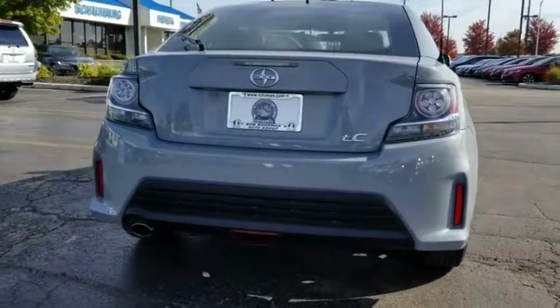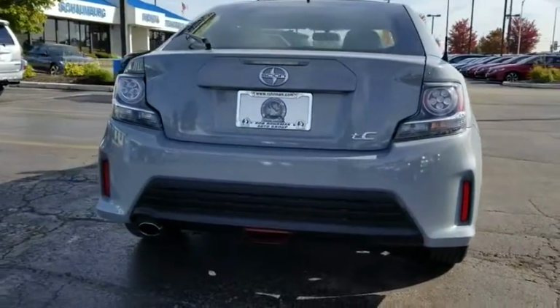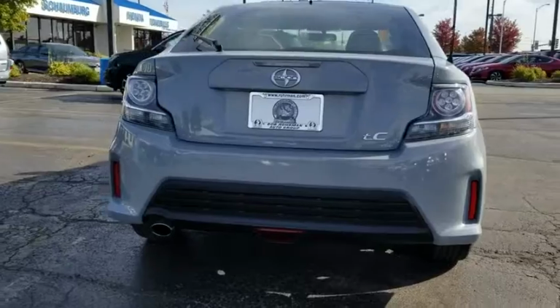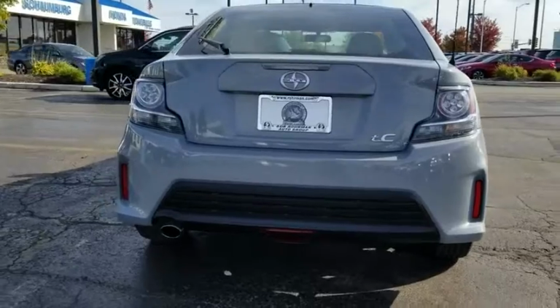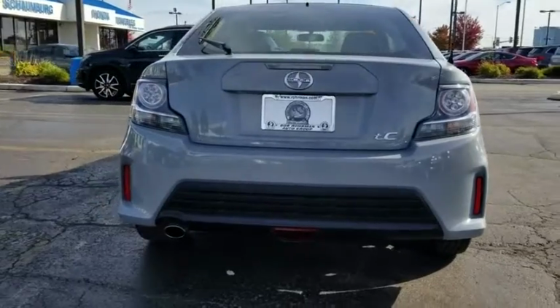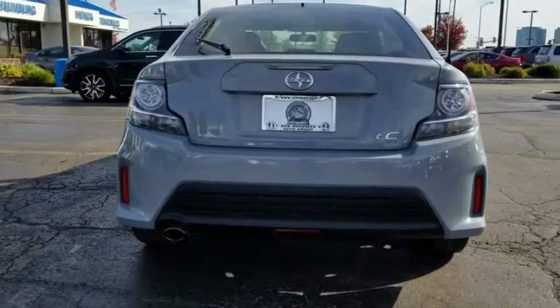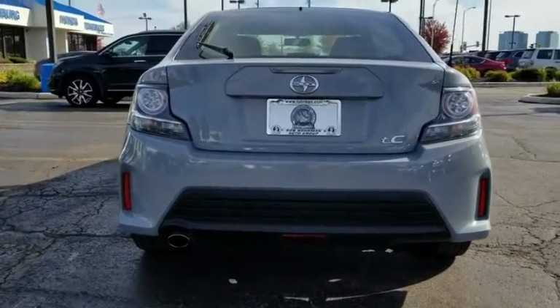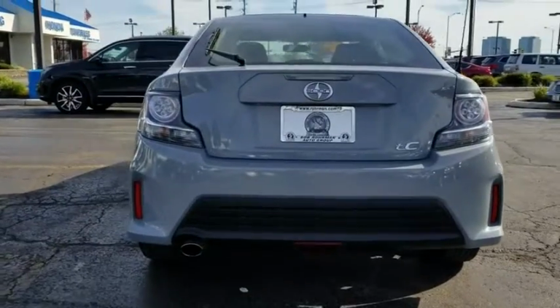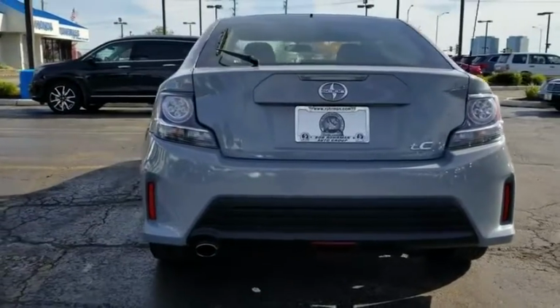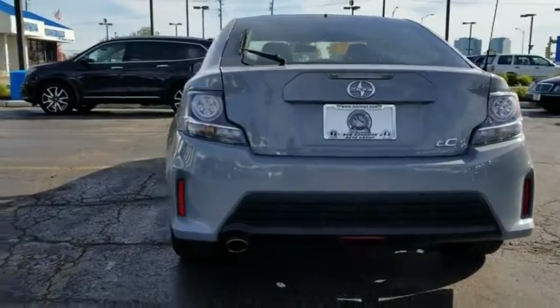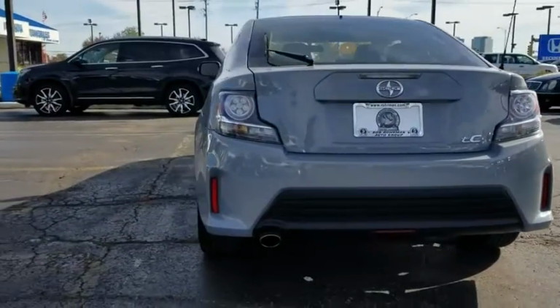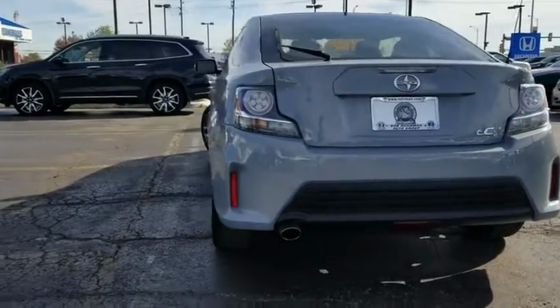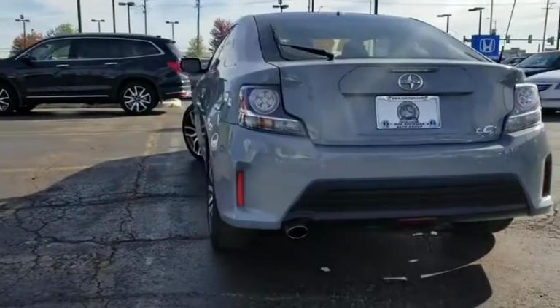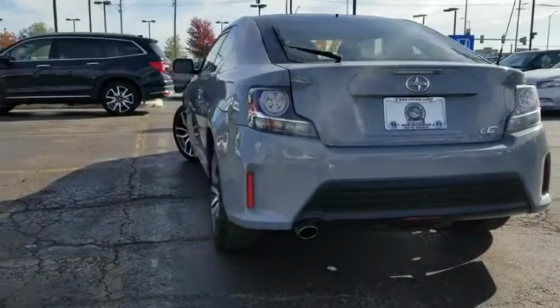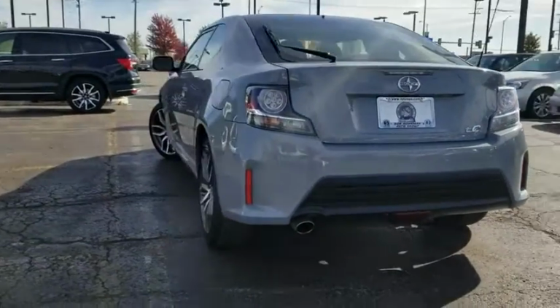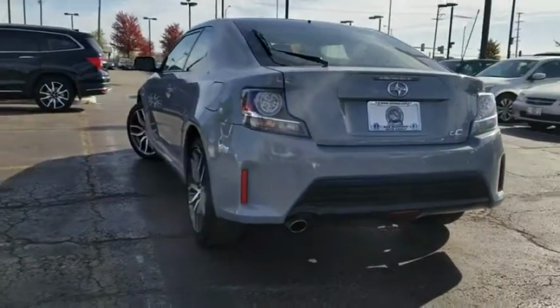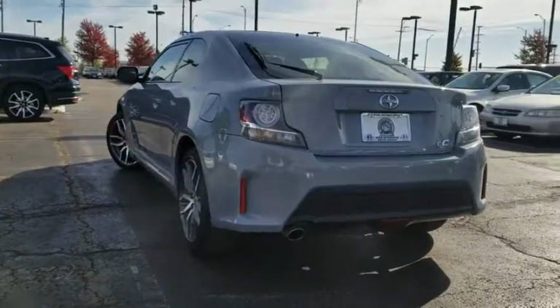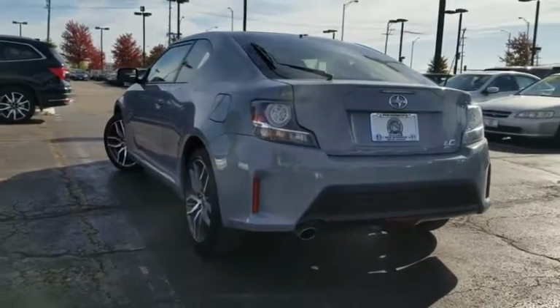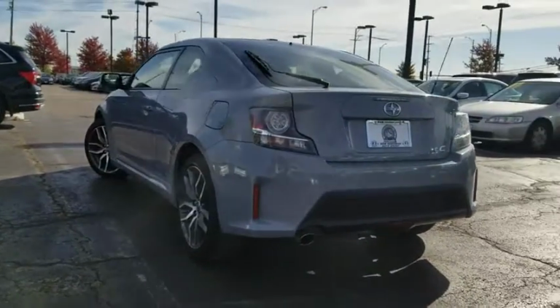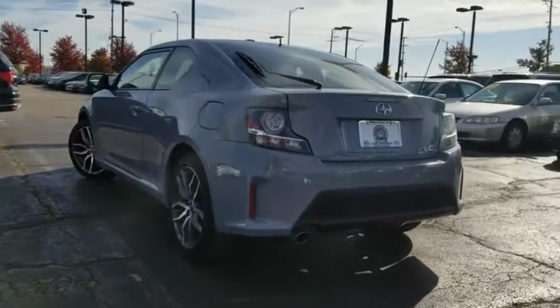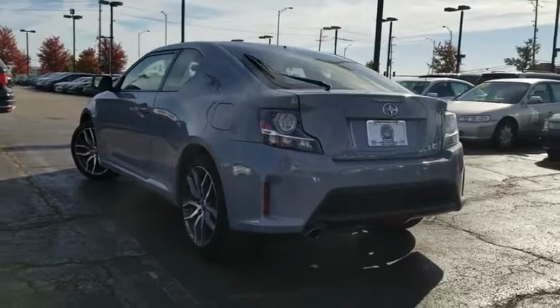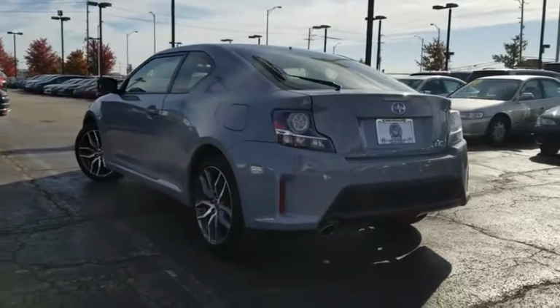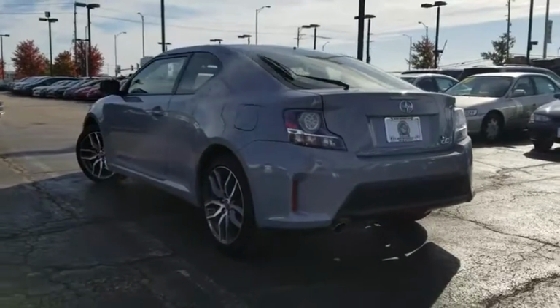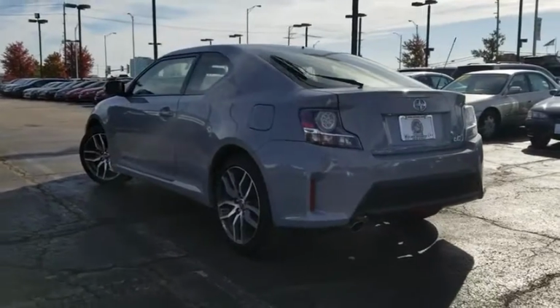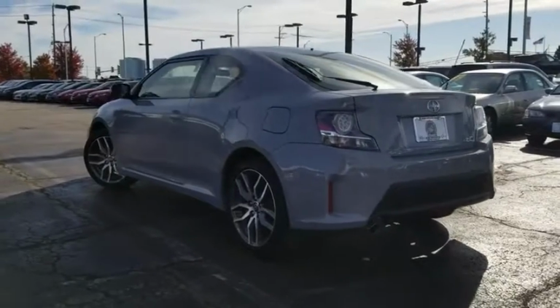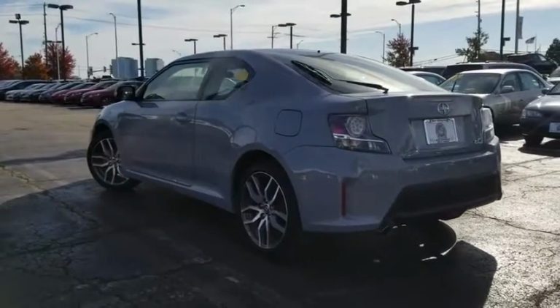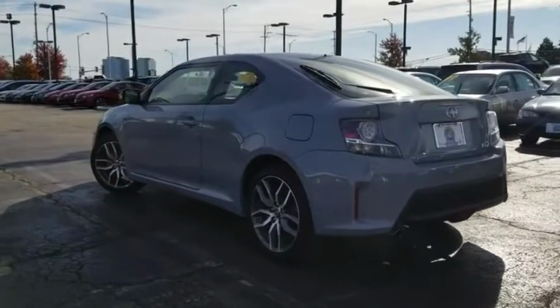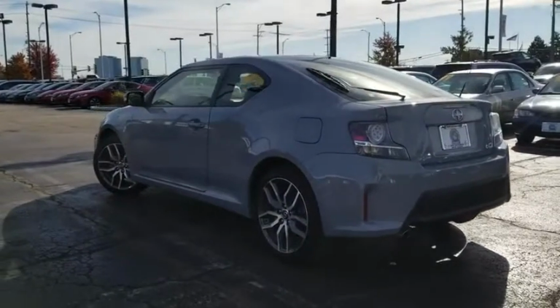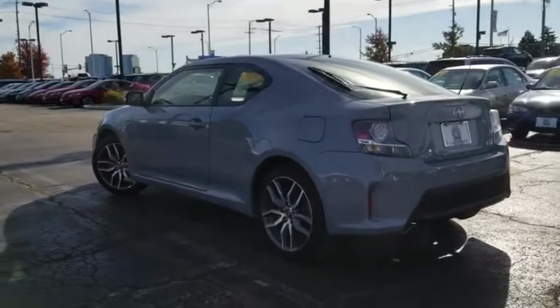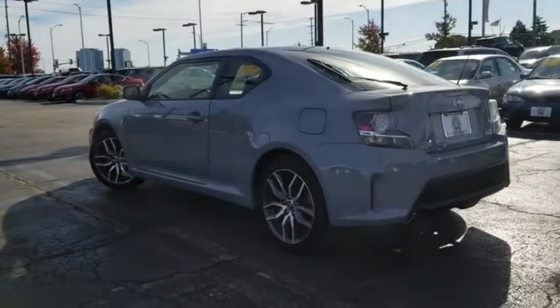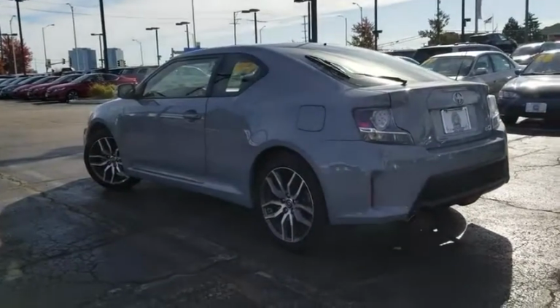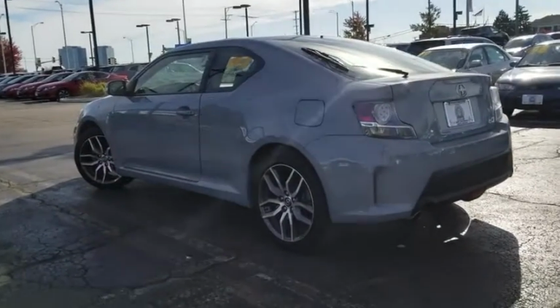Electronic stability control, power windows, rear window defroster, power moonroof, brake assist, panic alarm, remote keyless entry, tachometer.